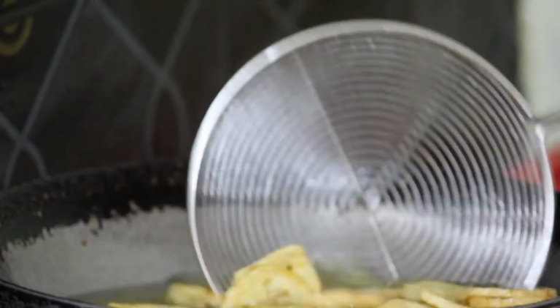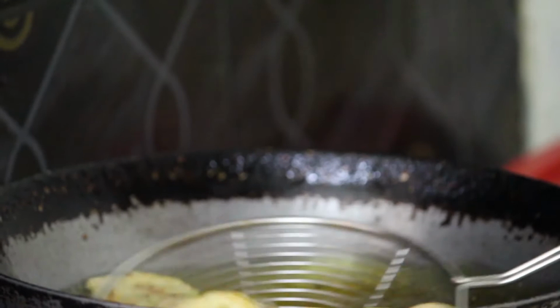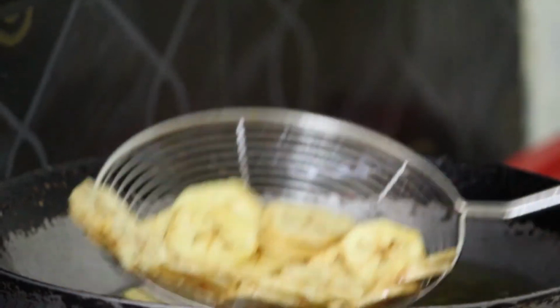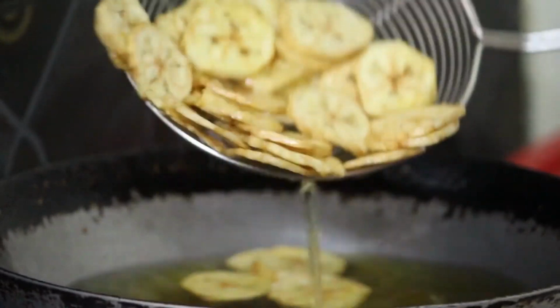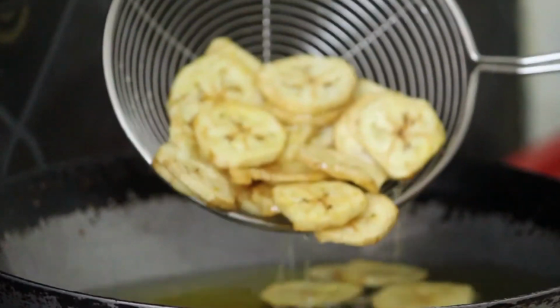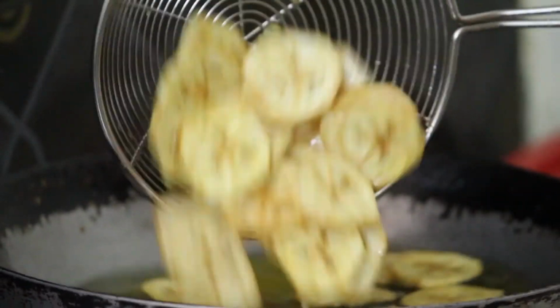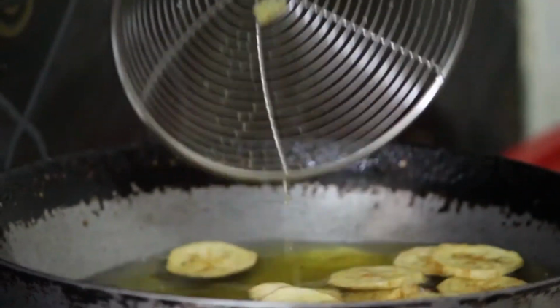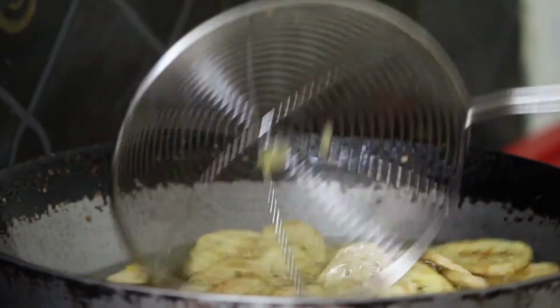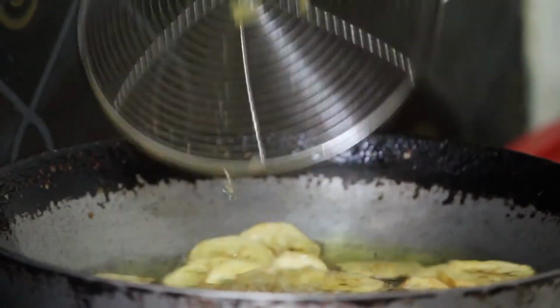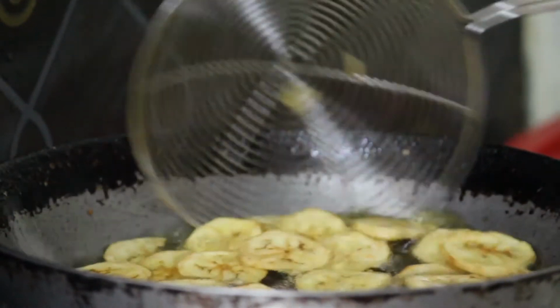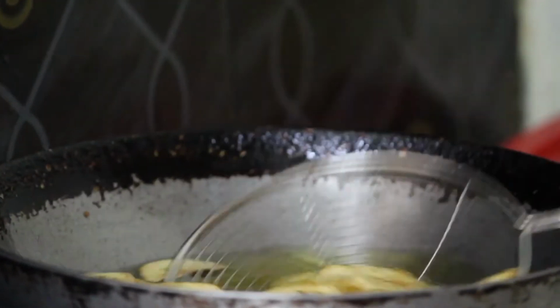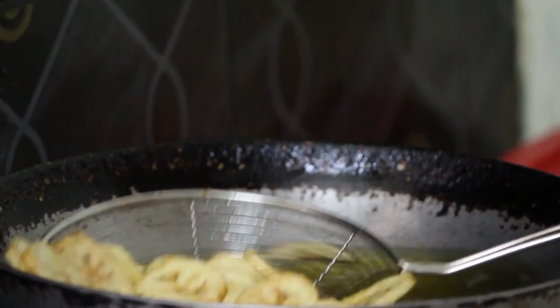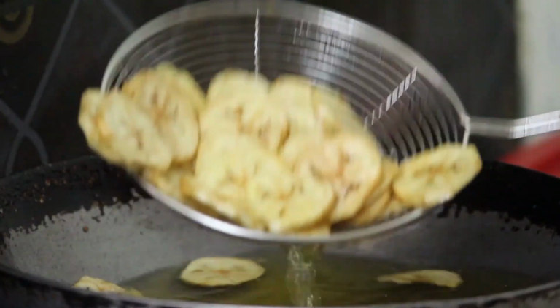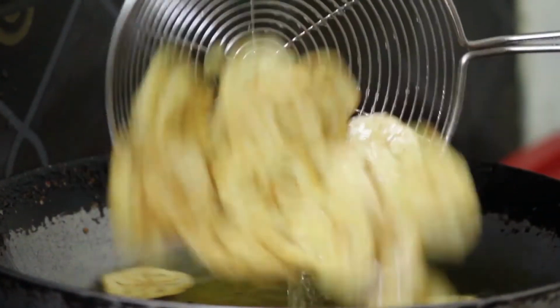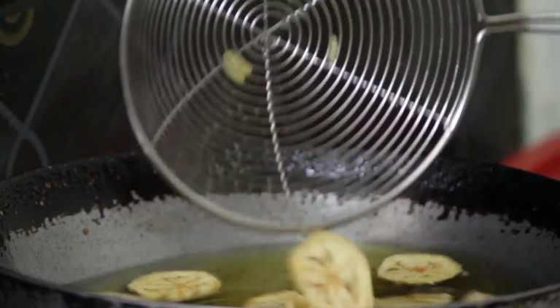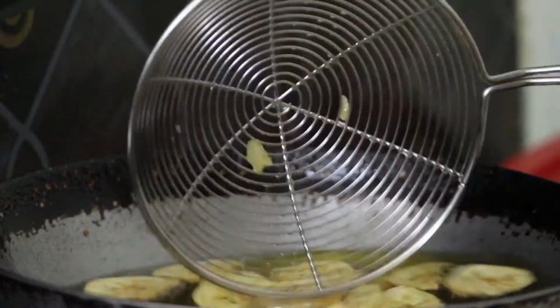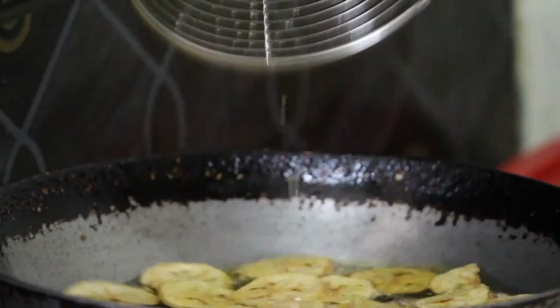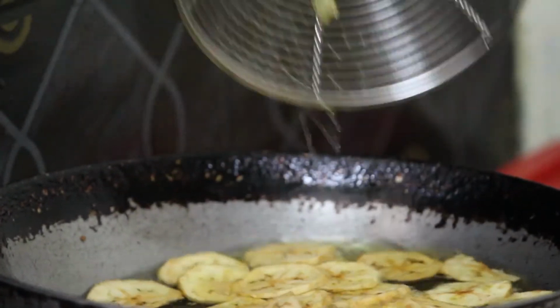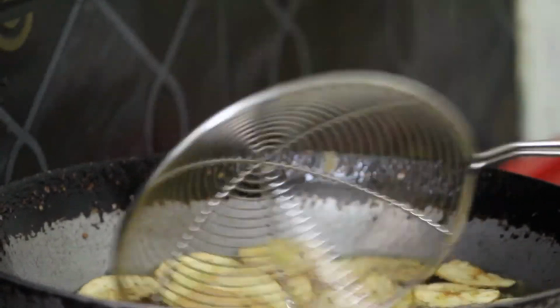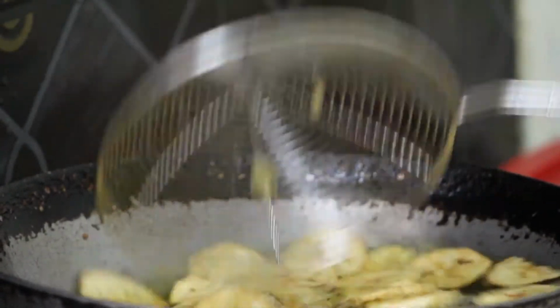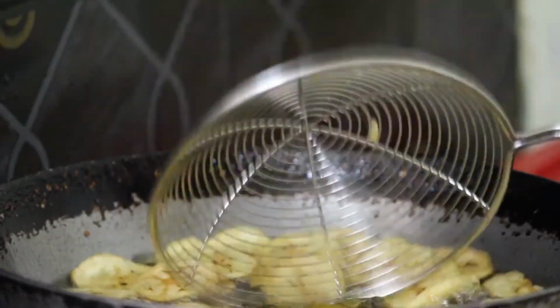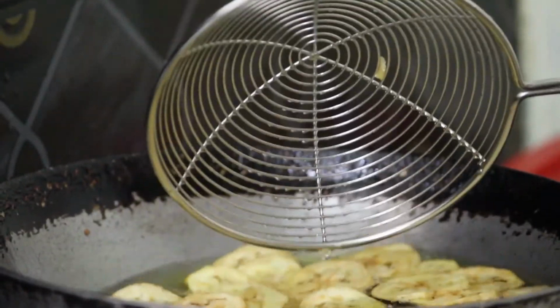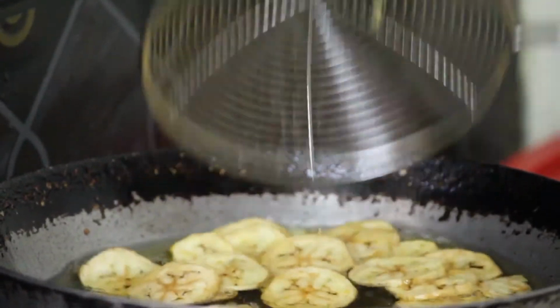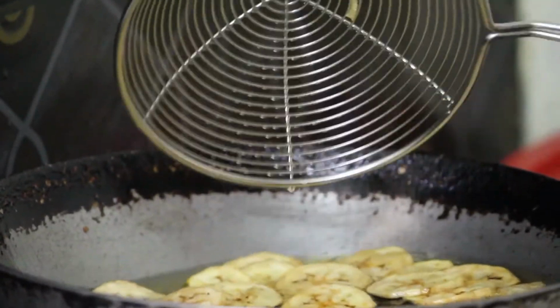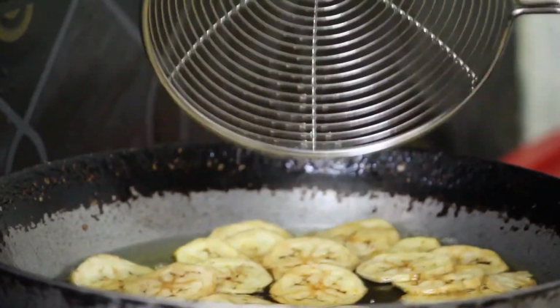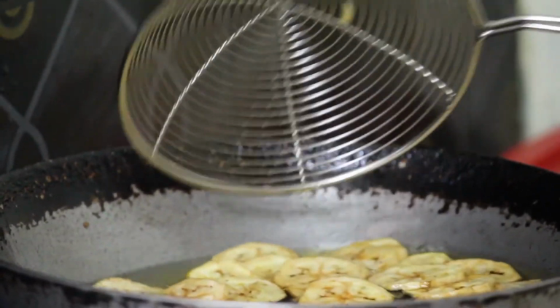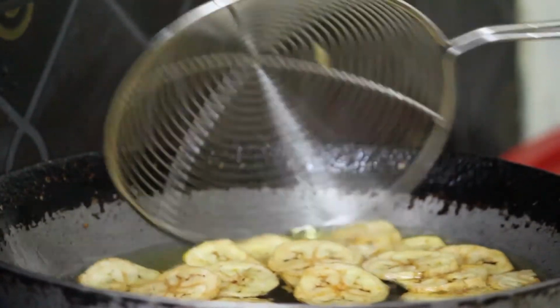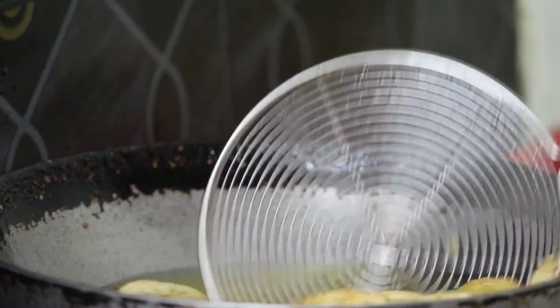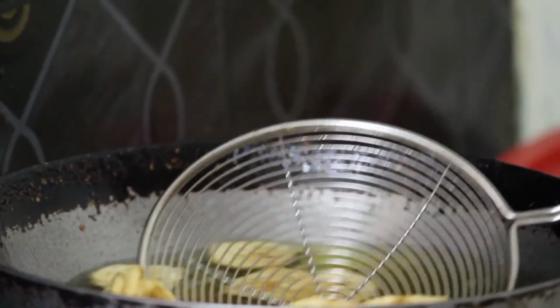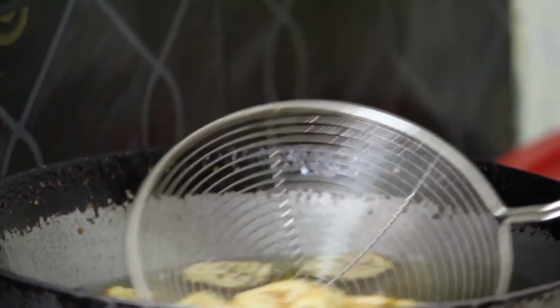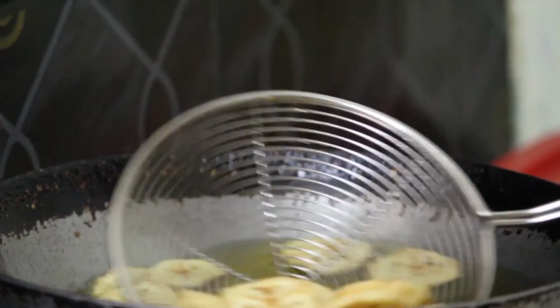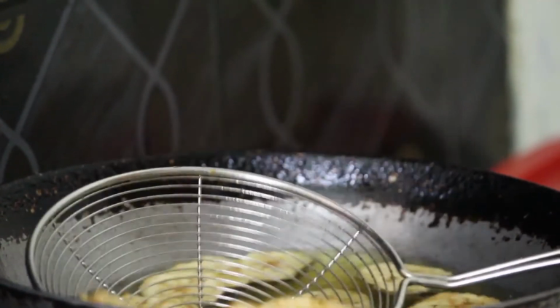Now, we will put a little color in the oven. We will put it in the oven.